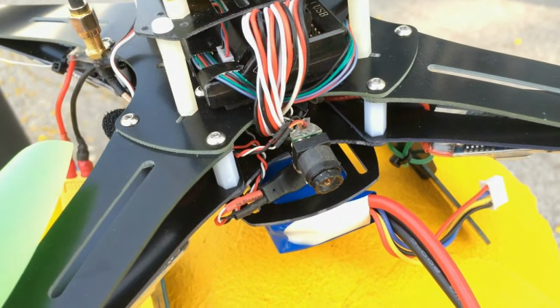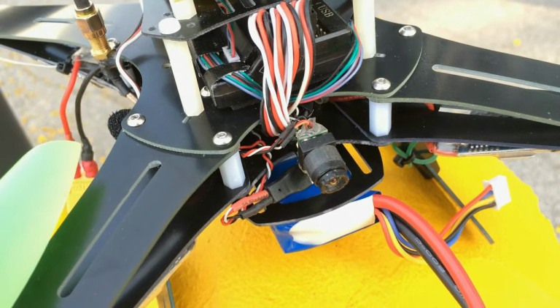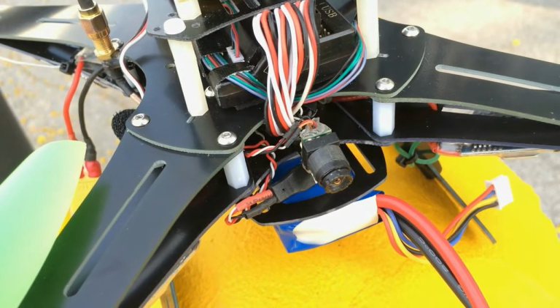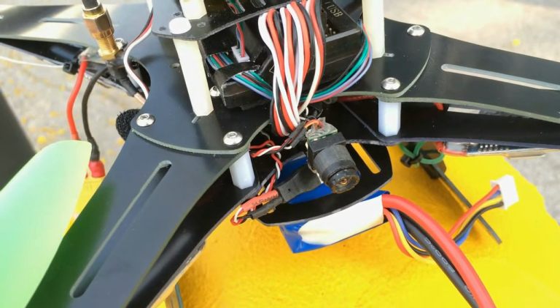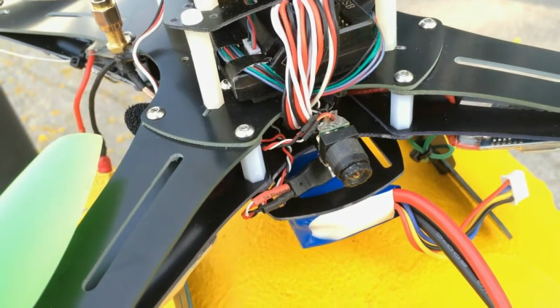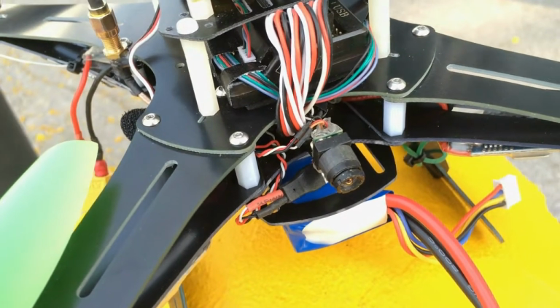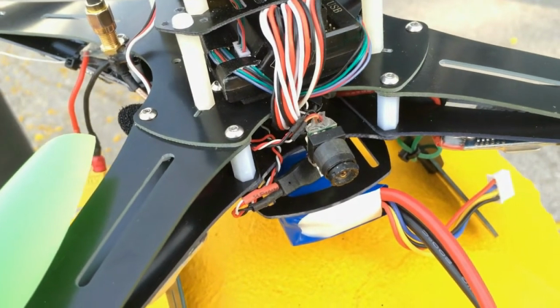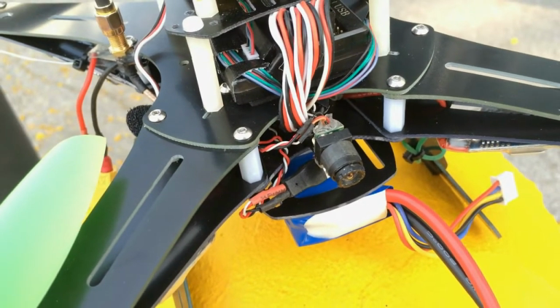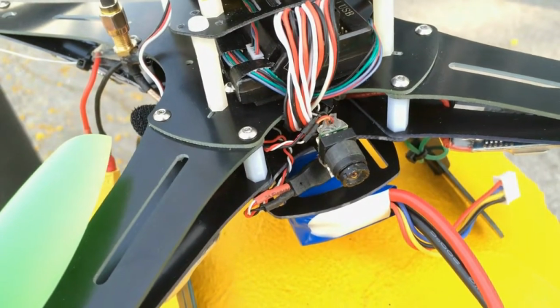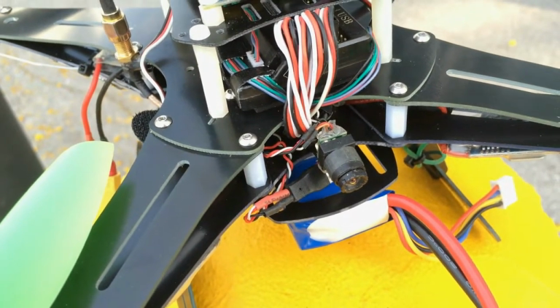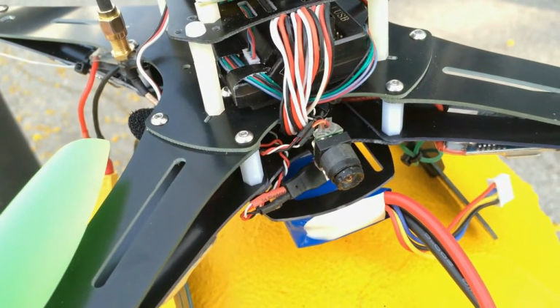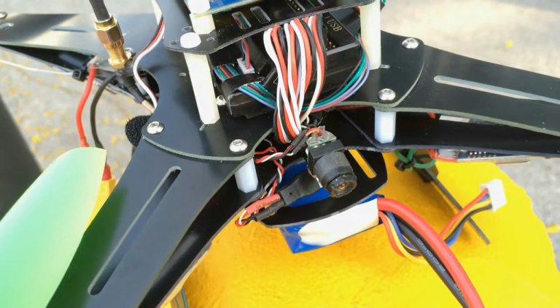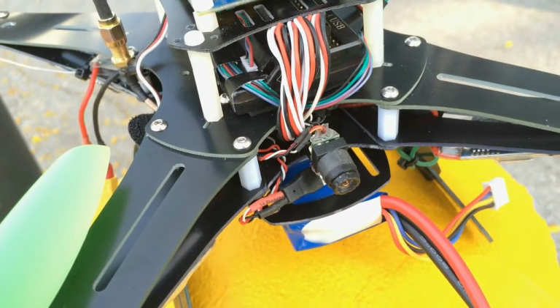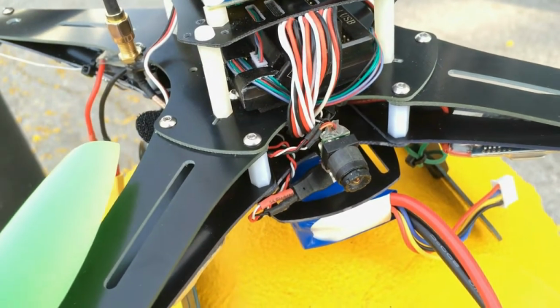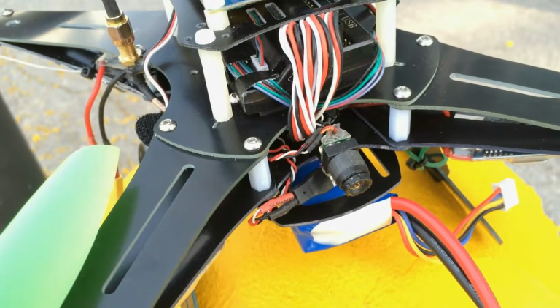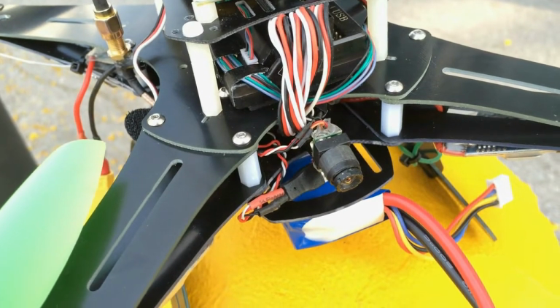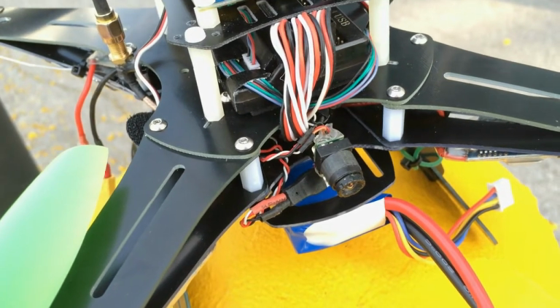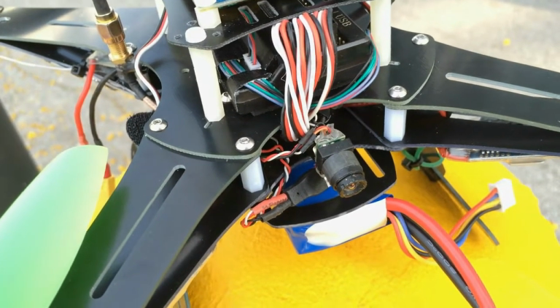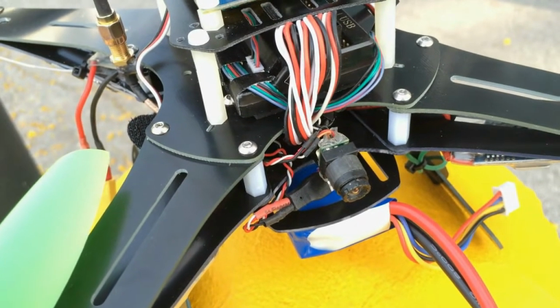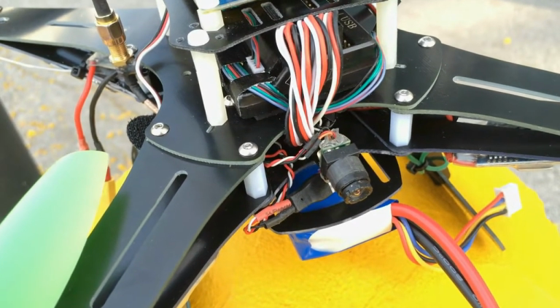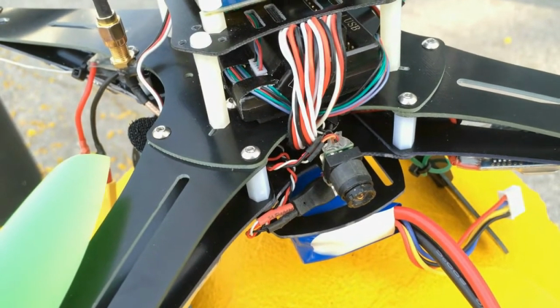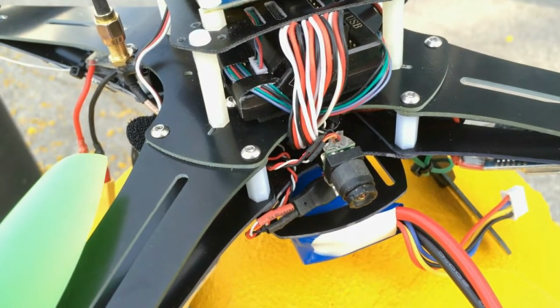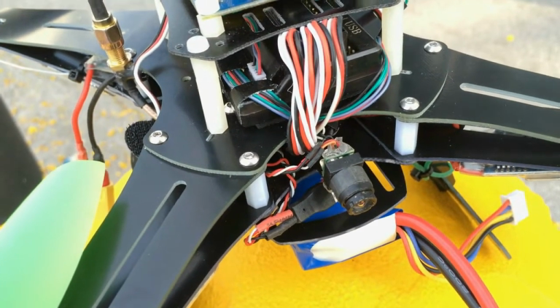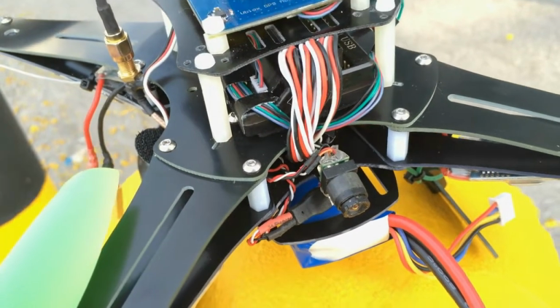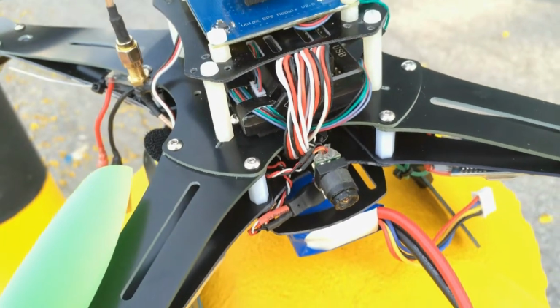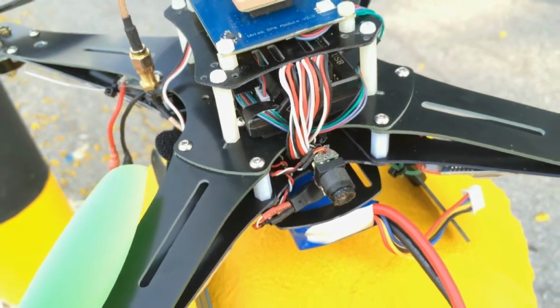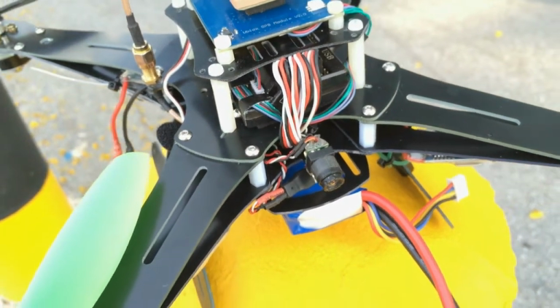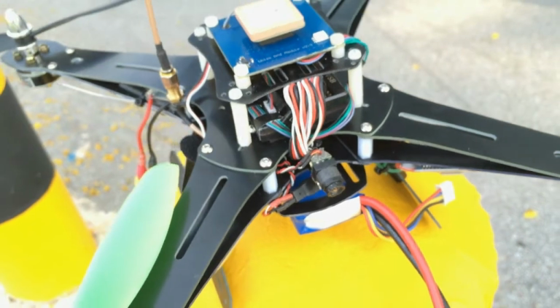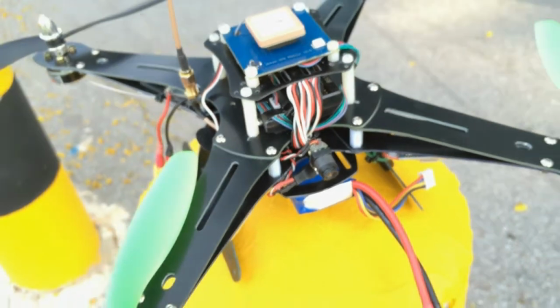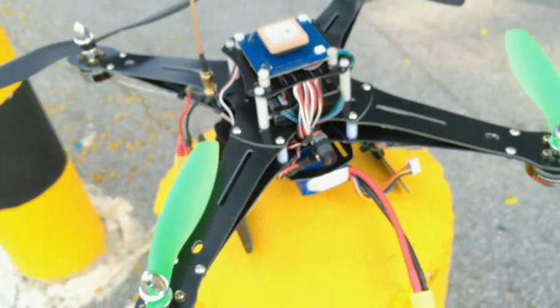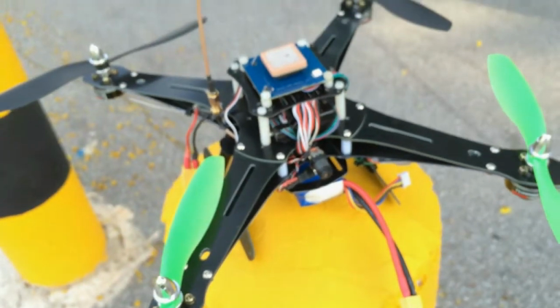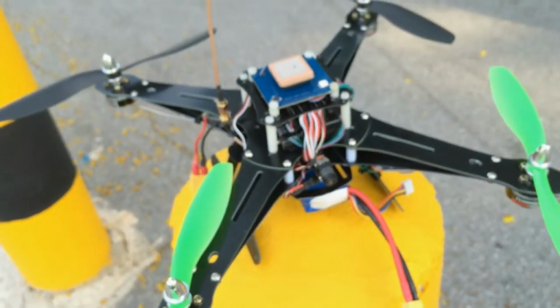Hello everyone, today I'm going to show you my mini drone project part 2. This time I'm using a glass fiber frame from Hobby King. This is the new 345mm glass fiber frame.